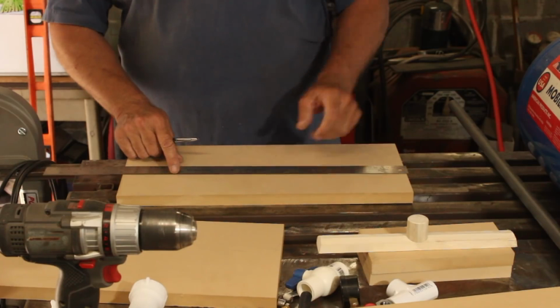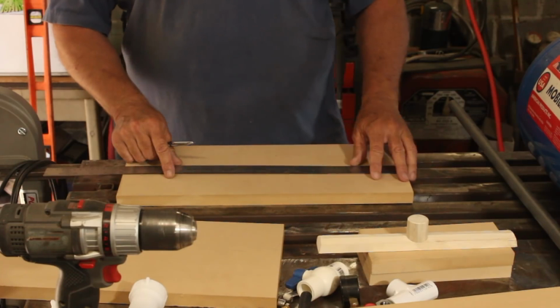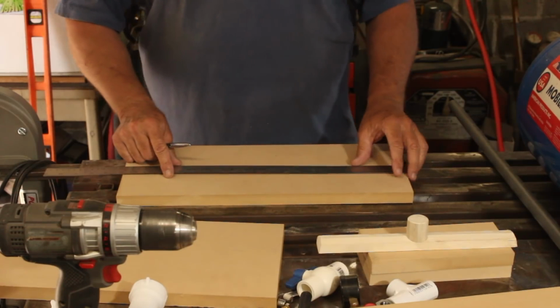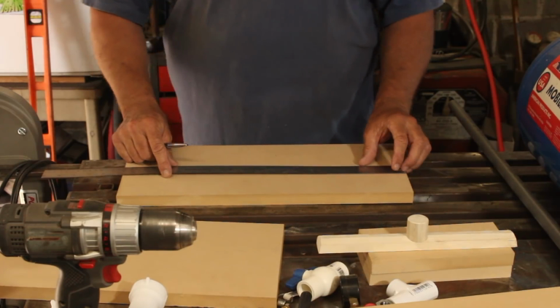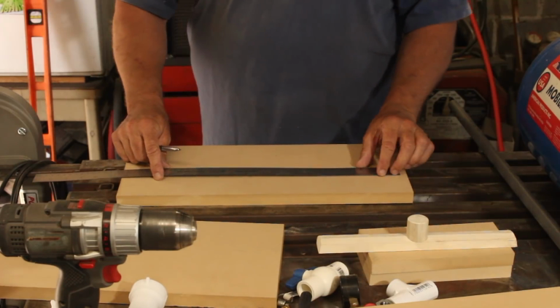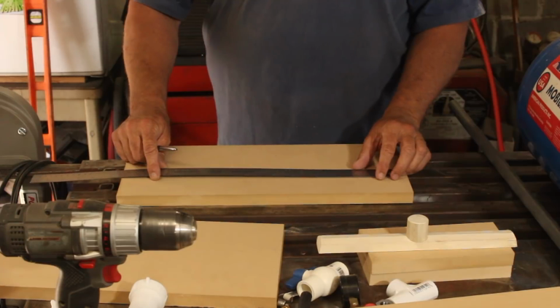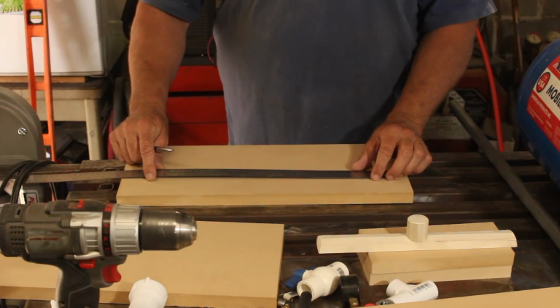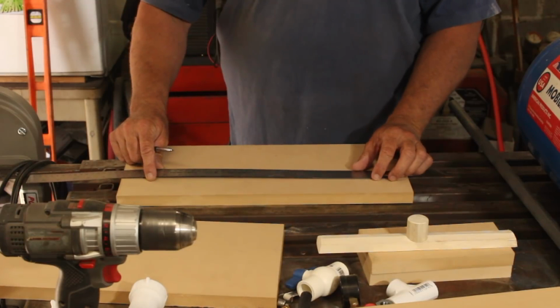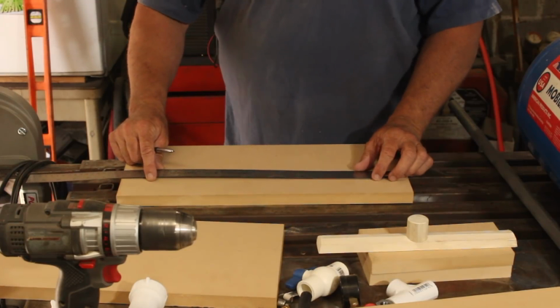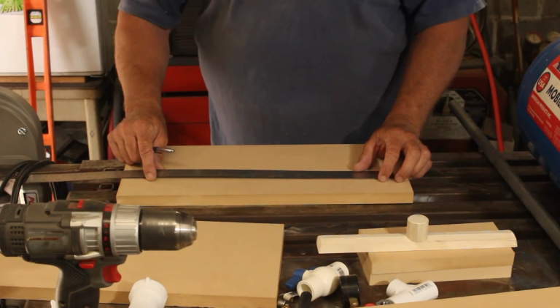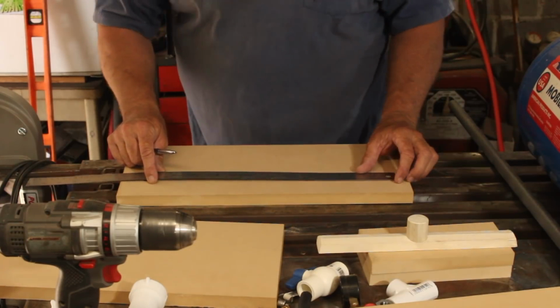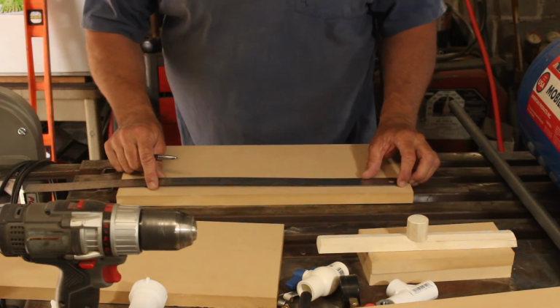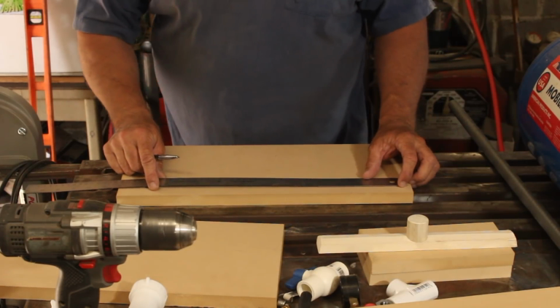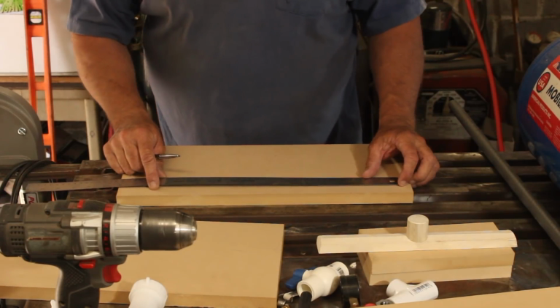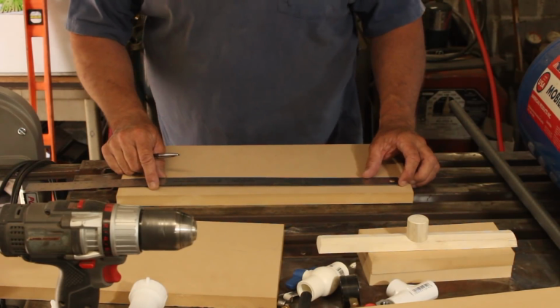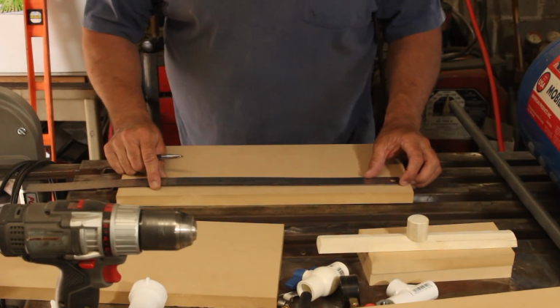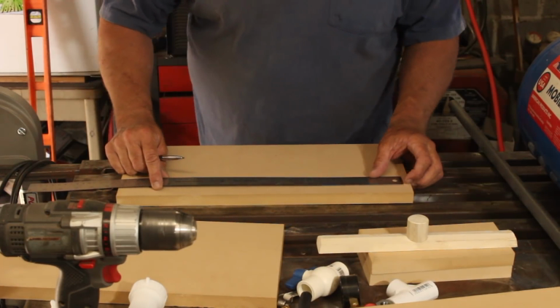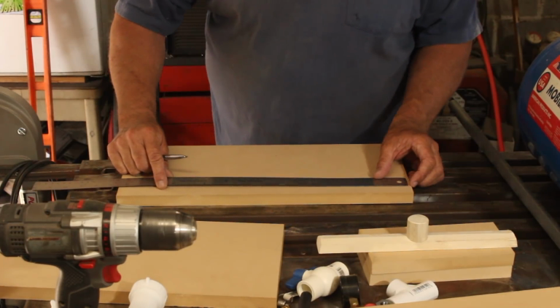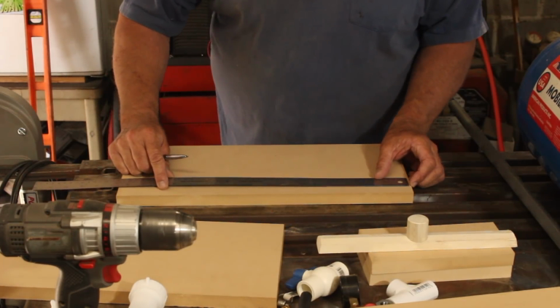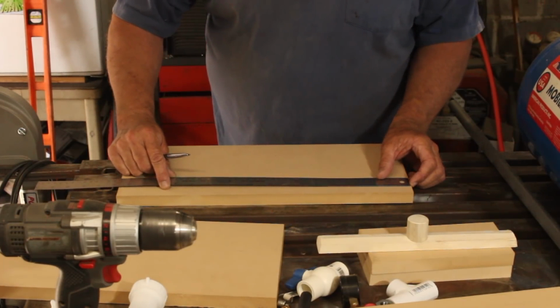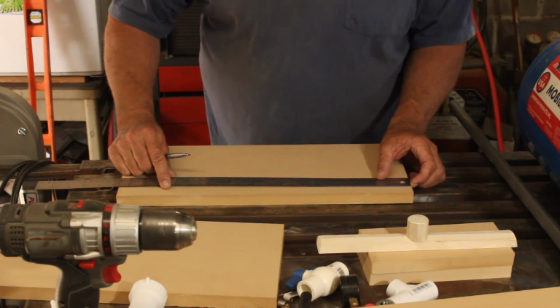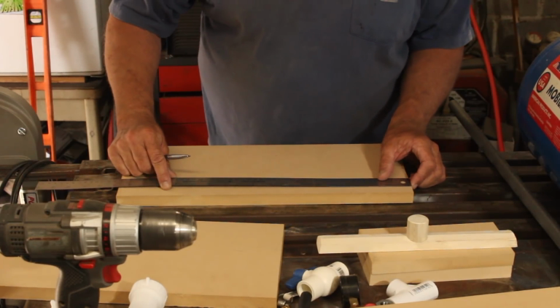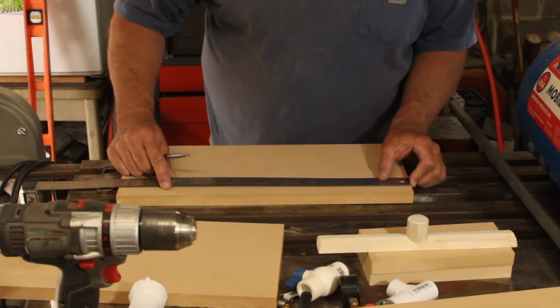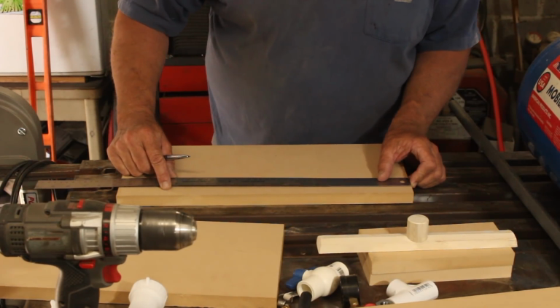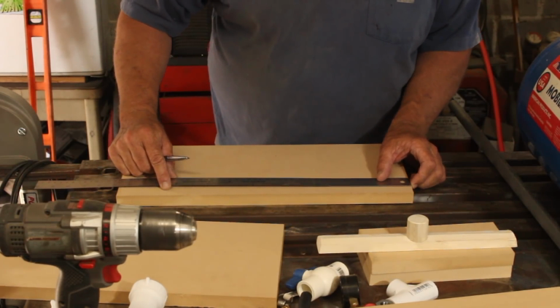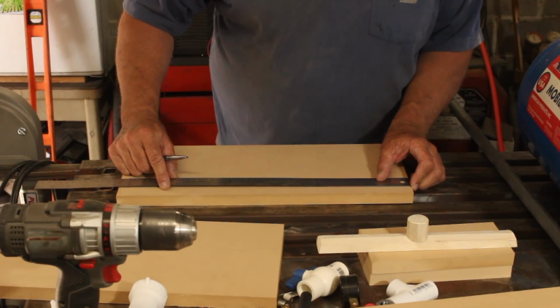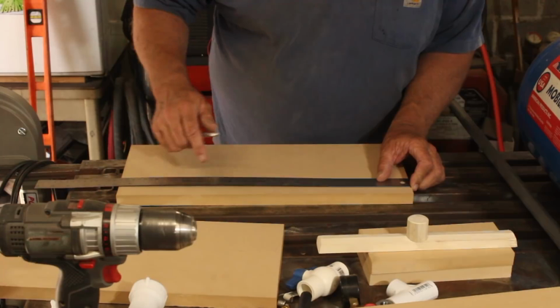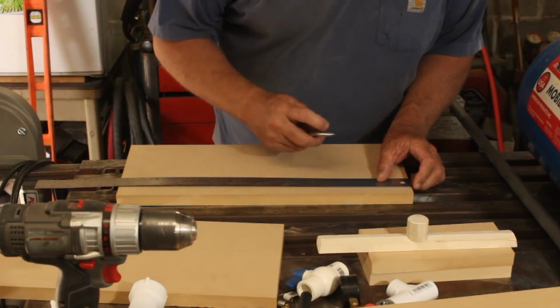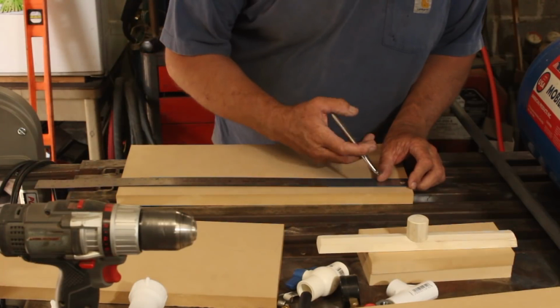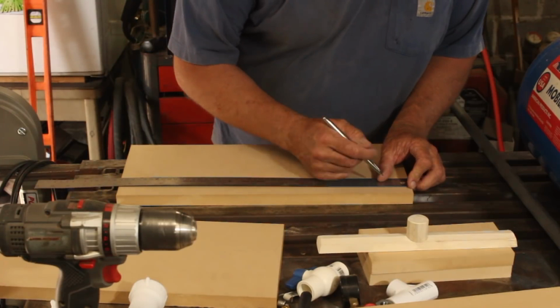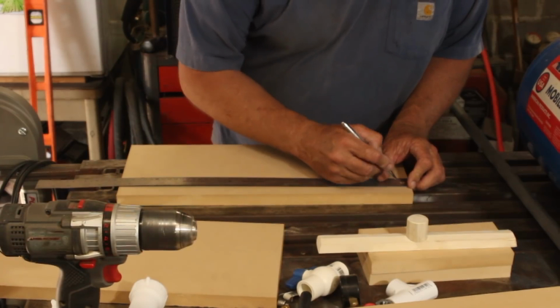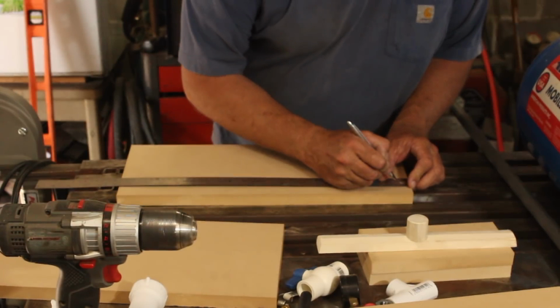Not having done any calculations whatsoever, I think that one-eighth inch holes every three-quarters of an inch should be just fine.